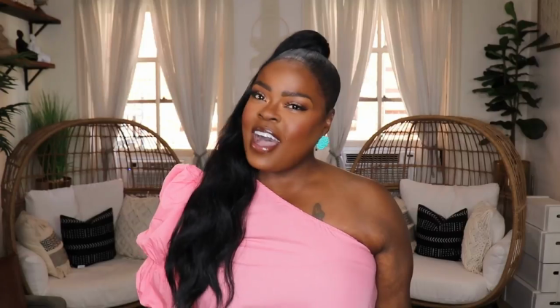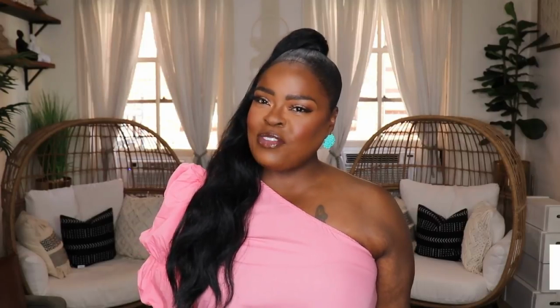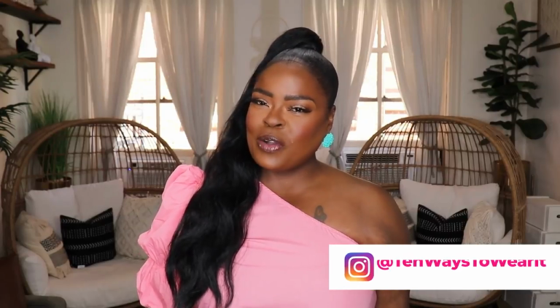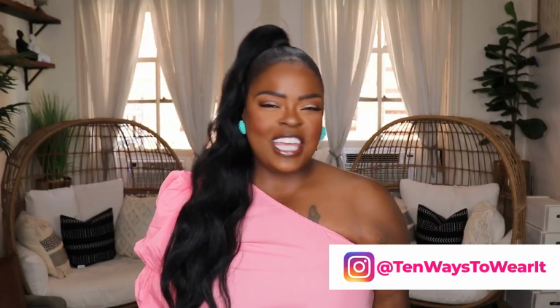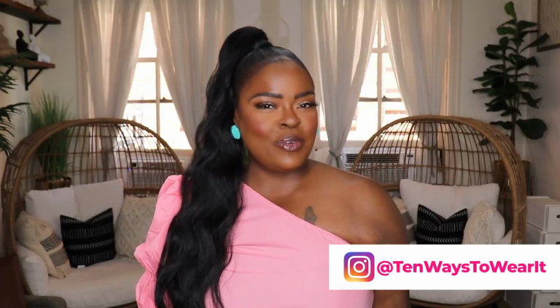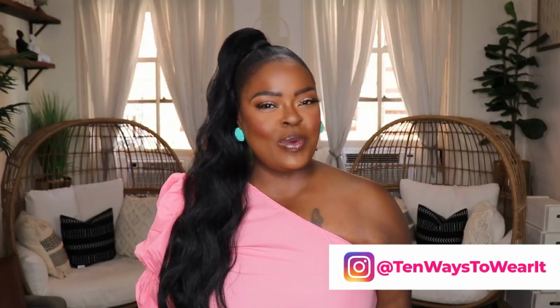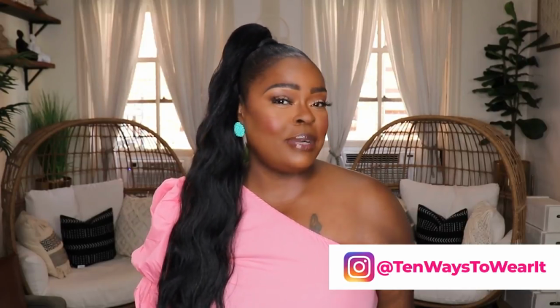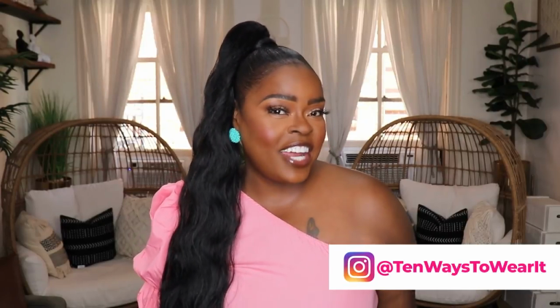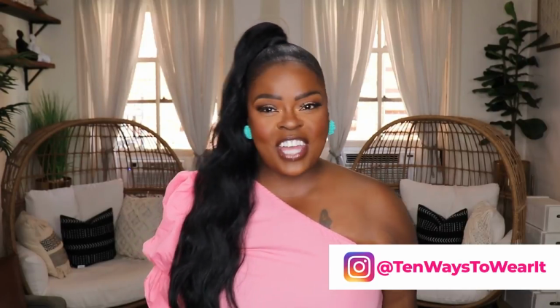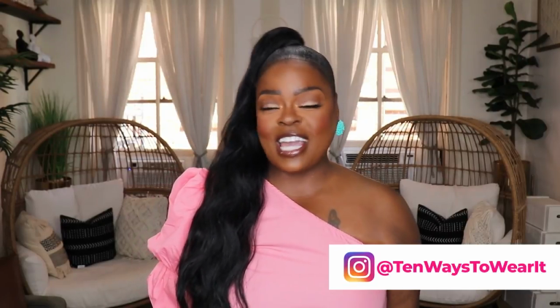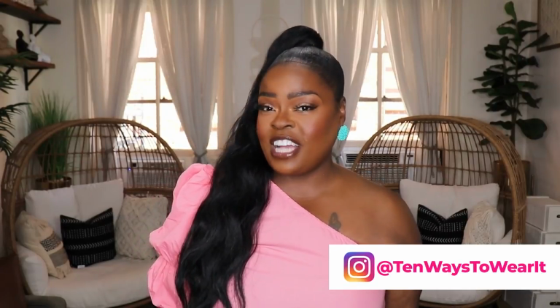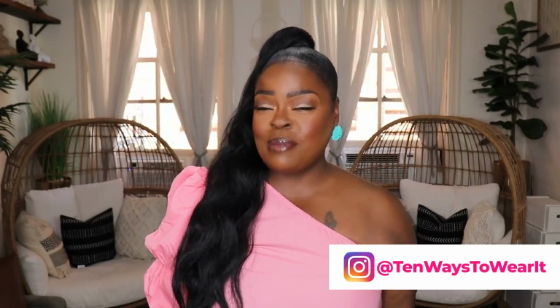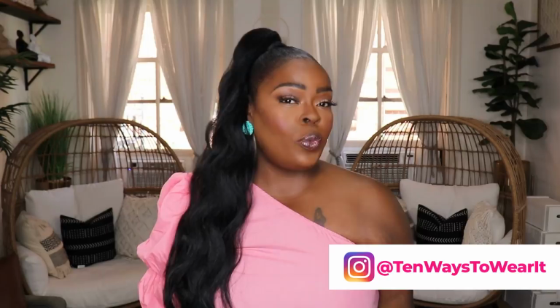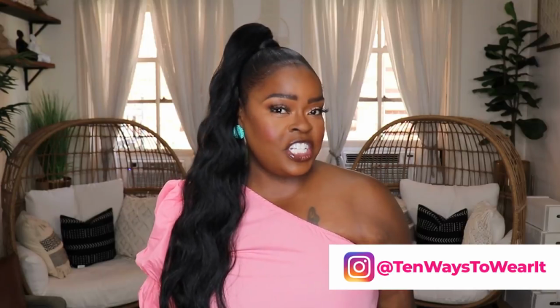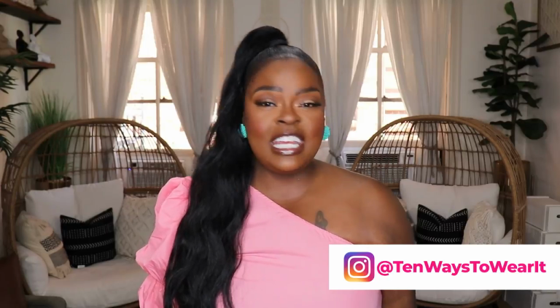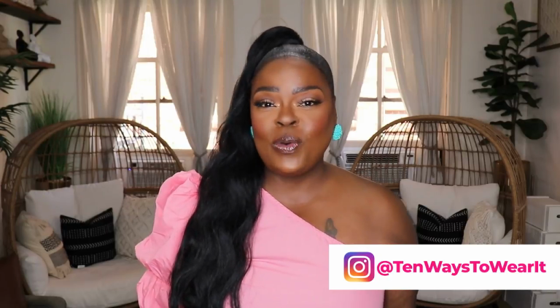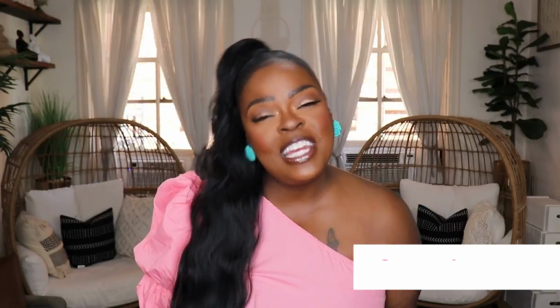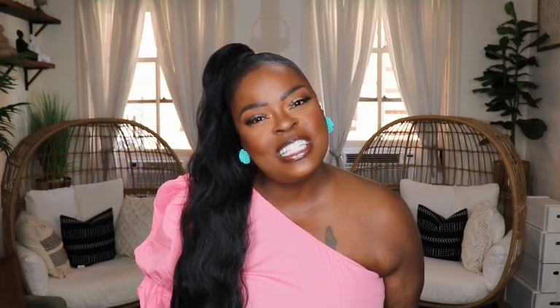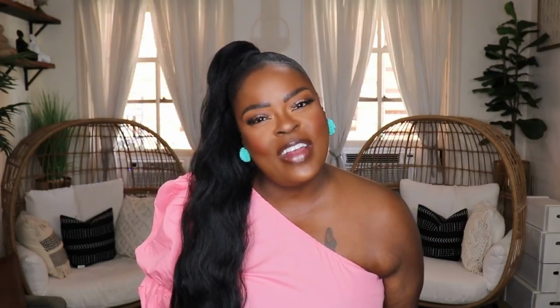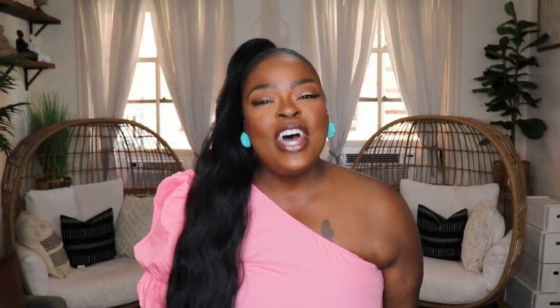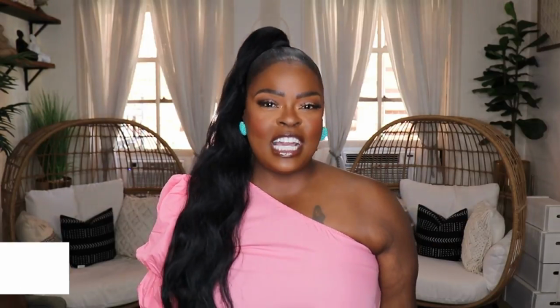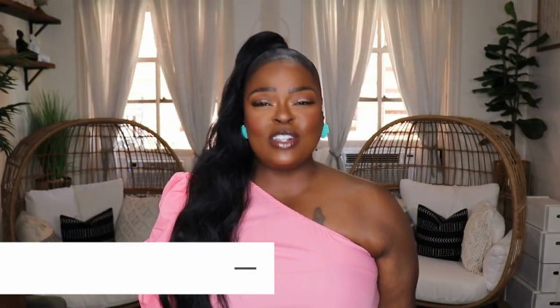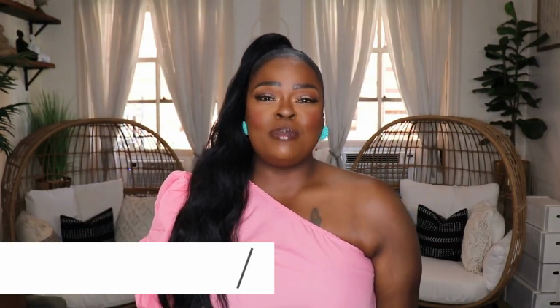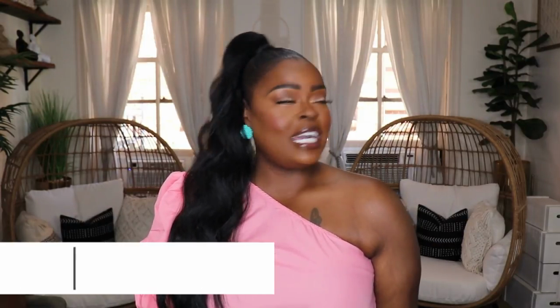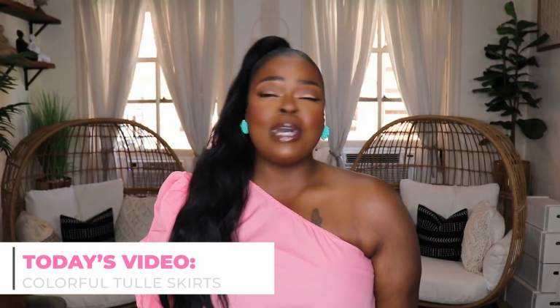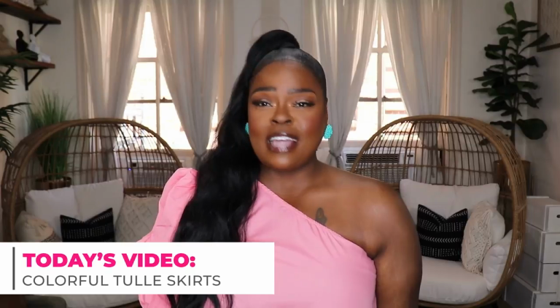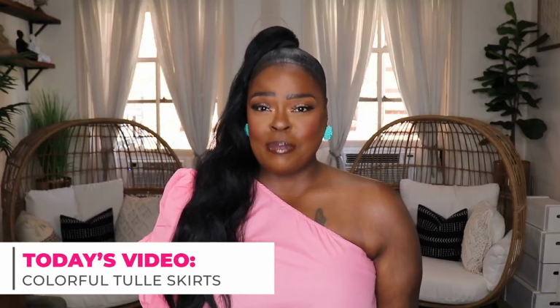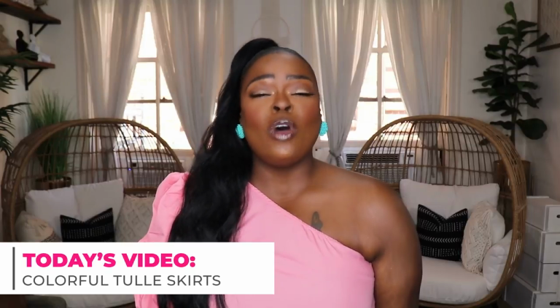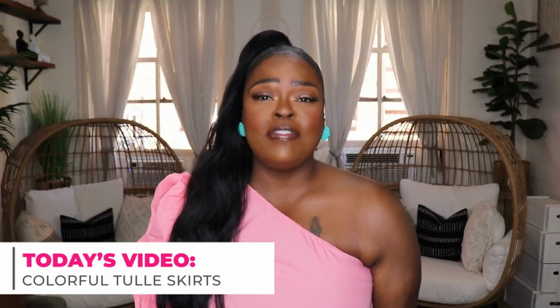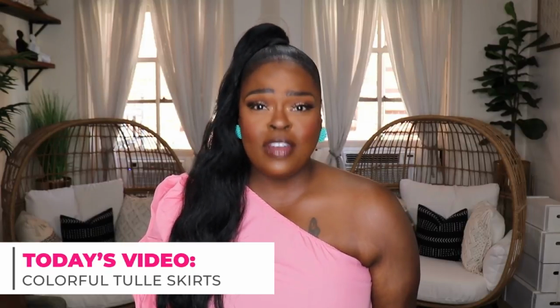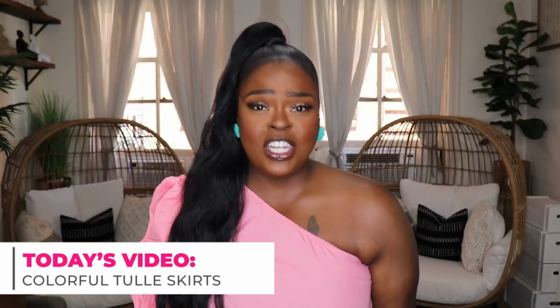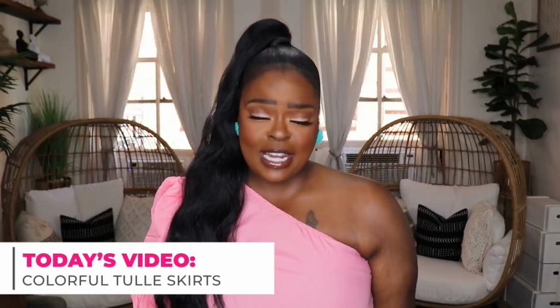Hi everyone, welcome to my channel '10 Ways to Wear It.' I'm Alisha and on this channel I take one fashion item or one fashion trend and show you 10 different ways to wear it. Today's video is very special because I'm going to be styling up one of my favorite fashion items.